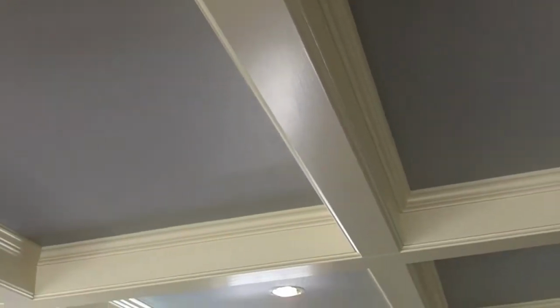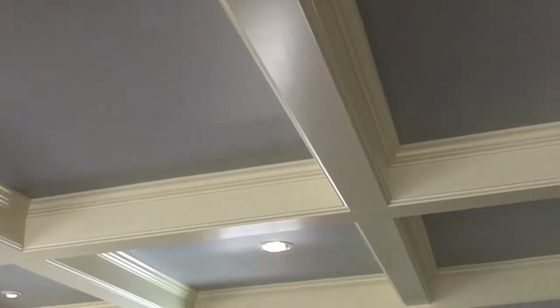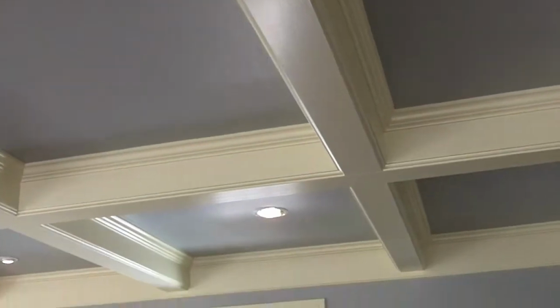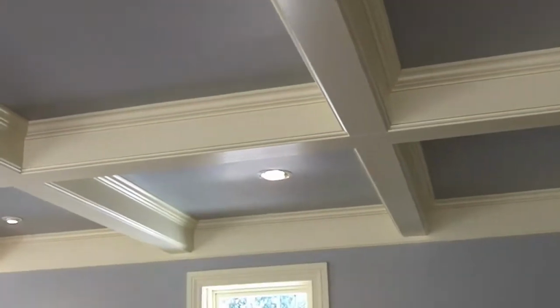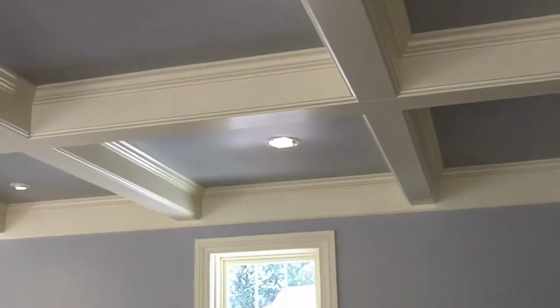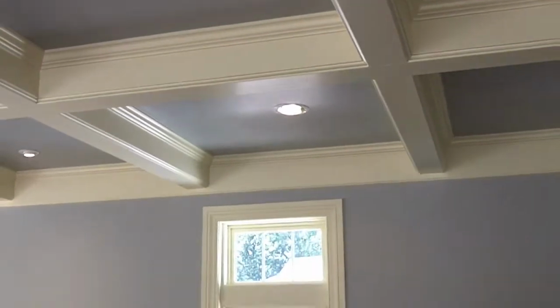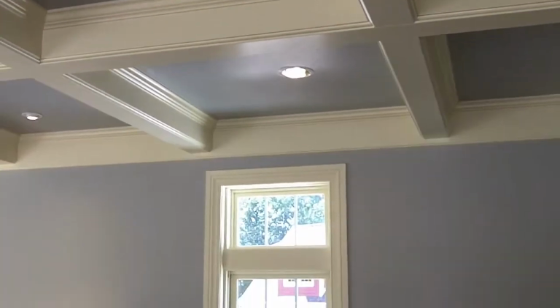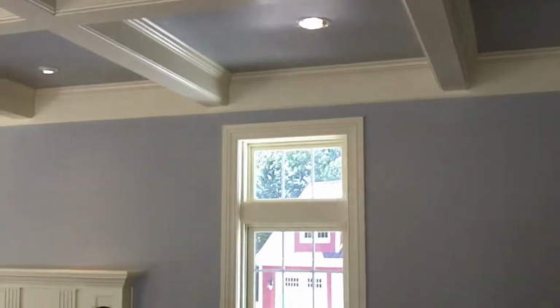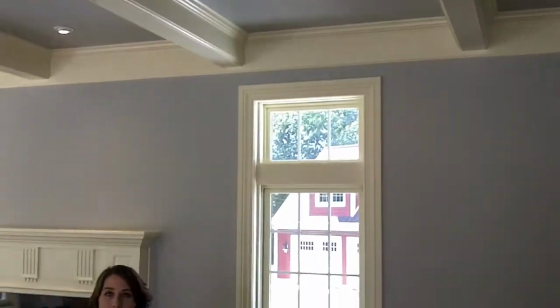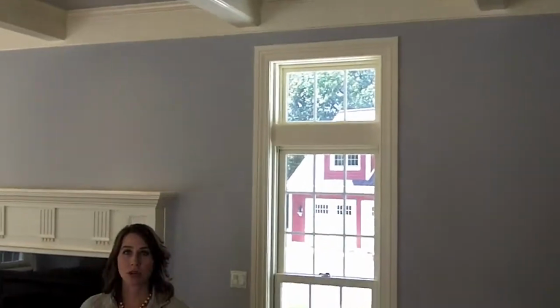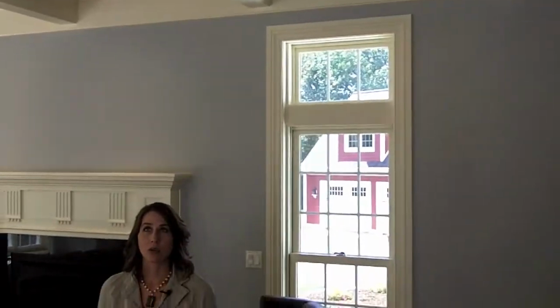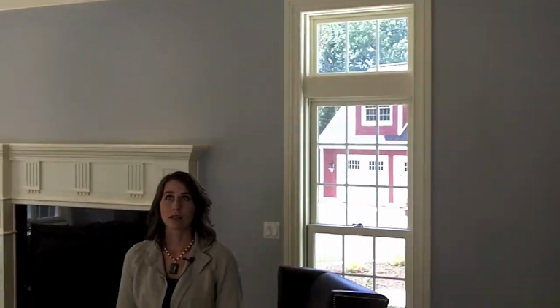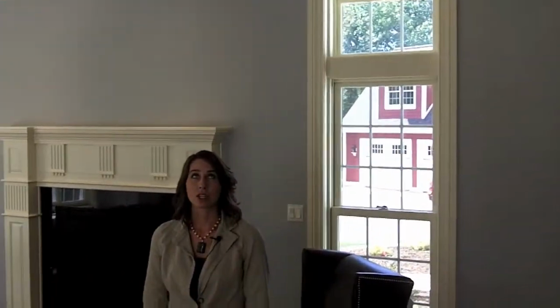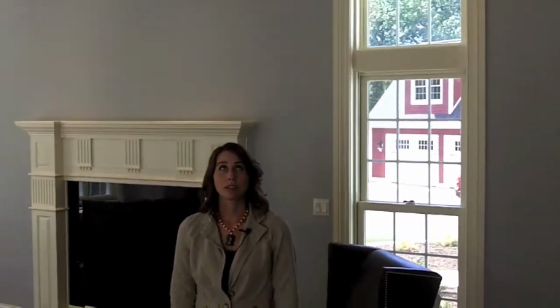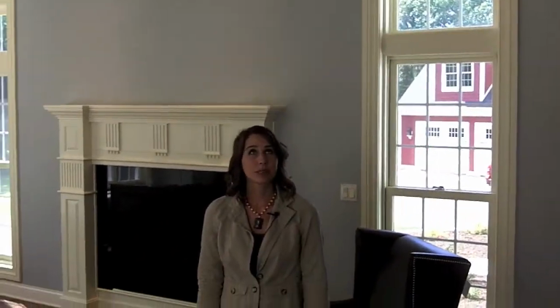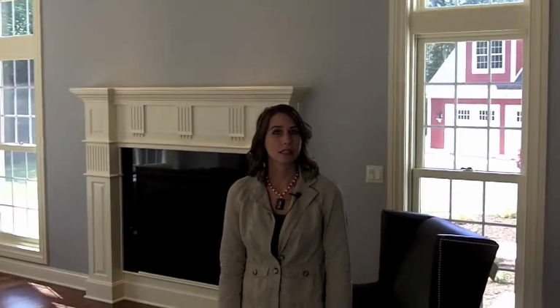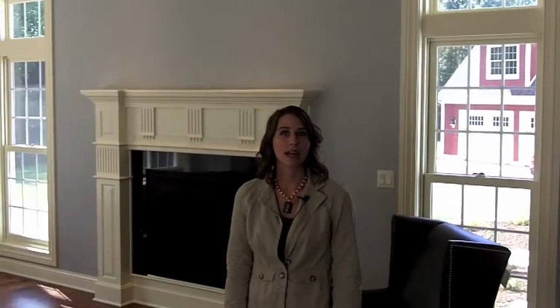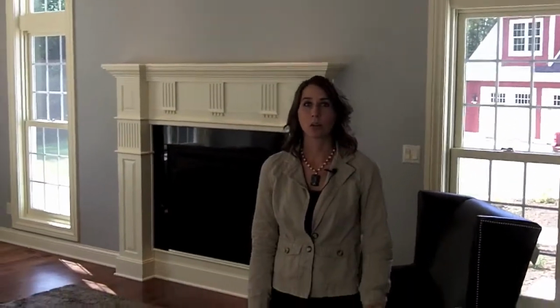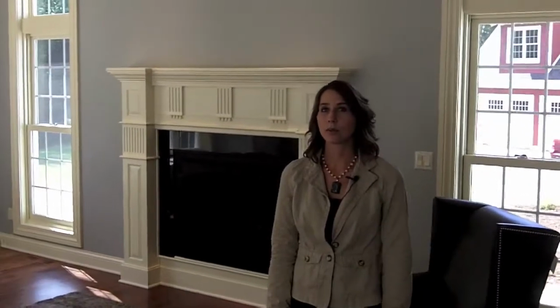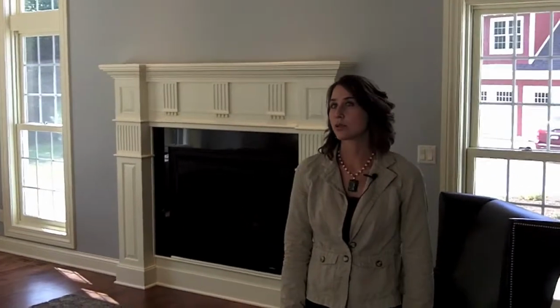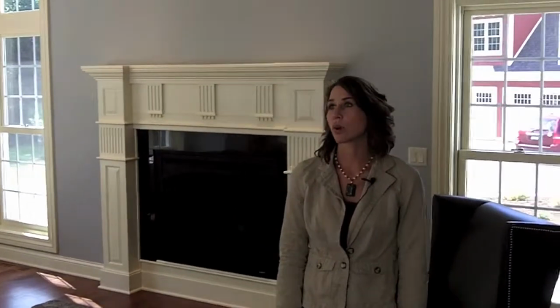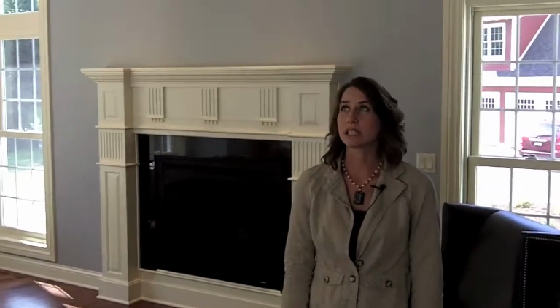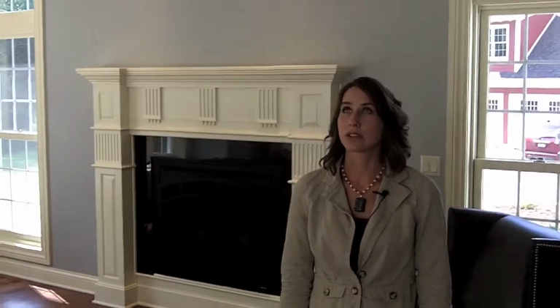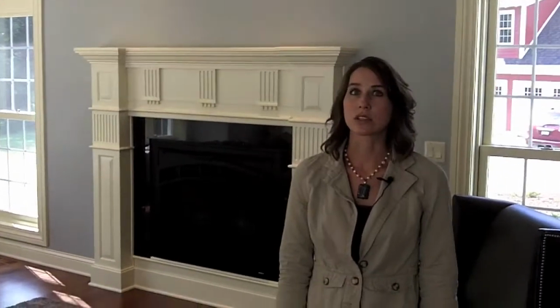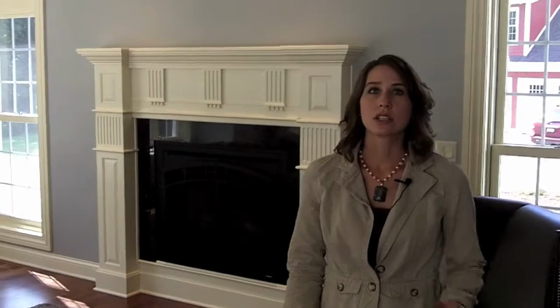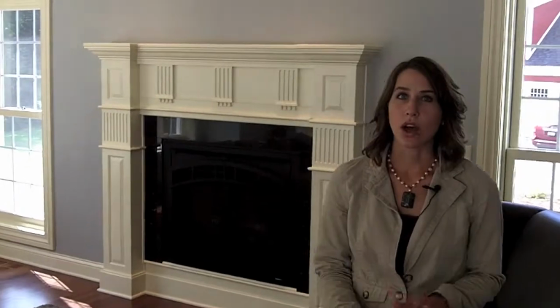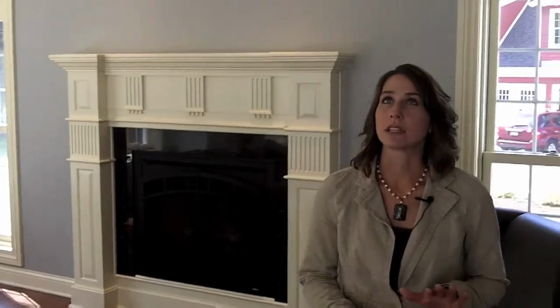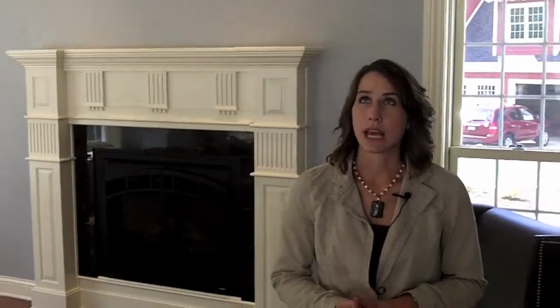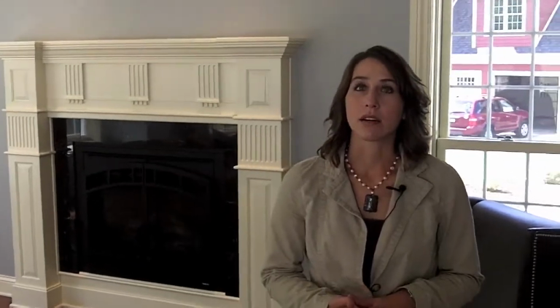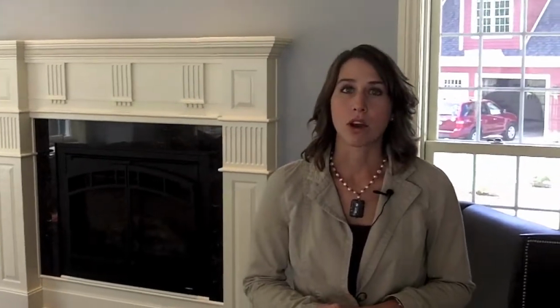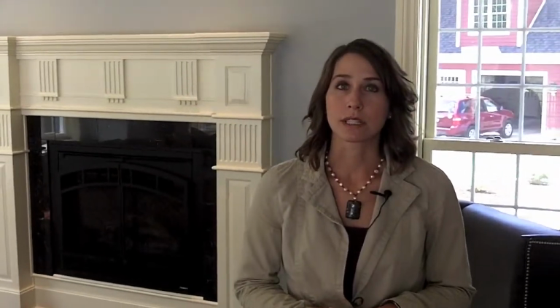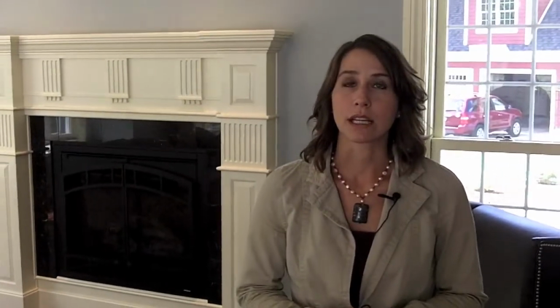The crown is a three-and-a-half-inch crown, and there are a couple of different pieces that are quarter rounds or have eased edges to soften the design of the coffered ceiling.